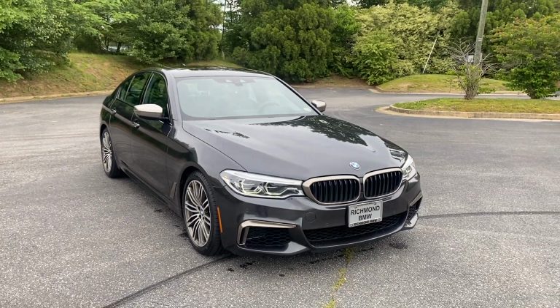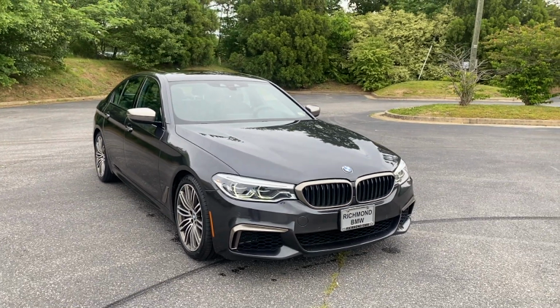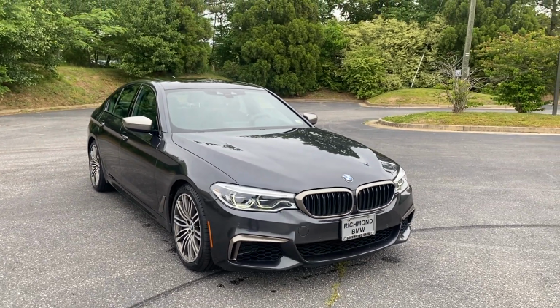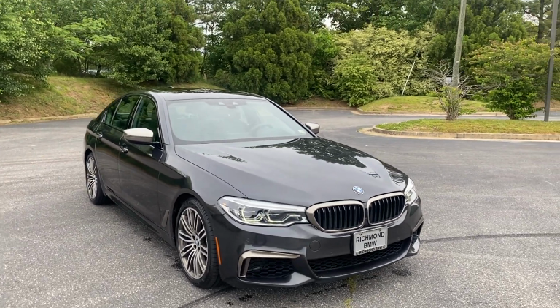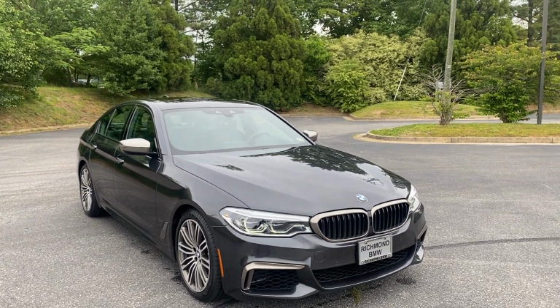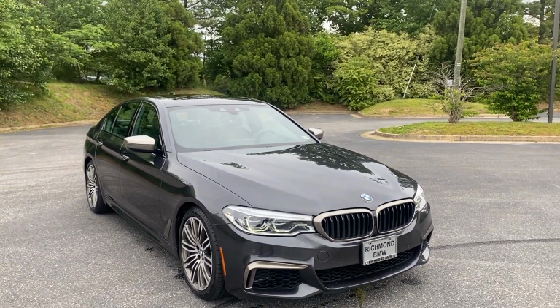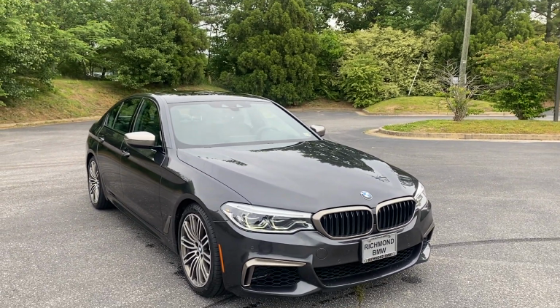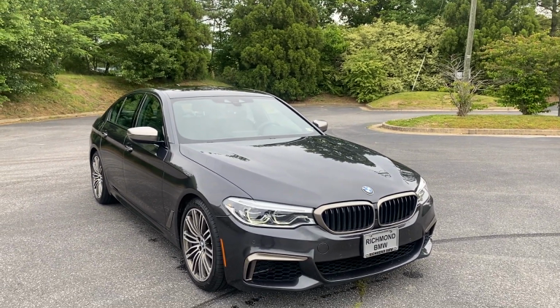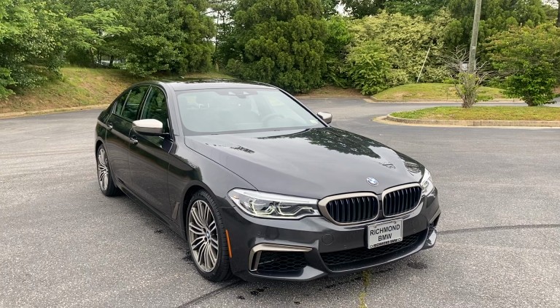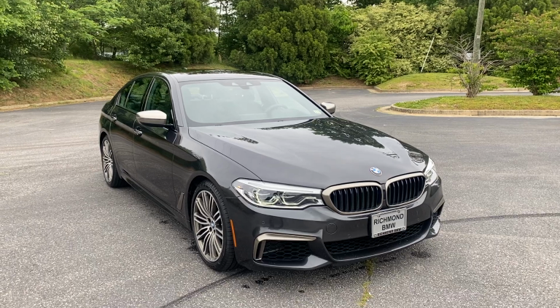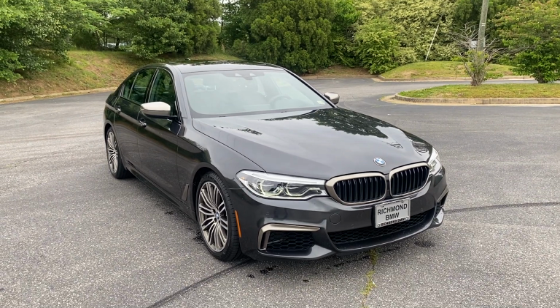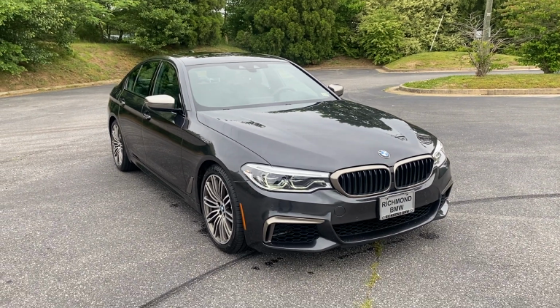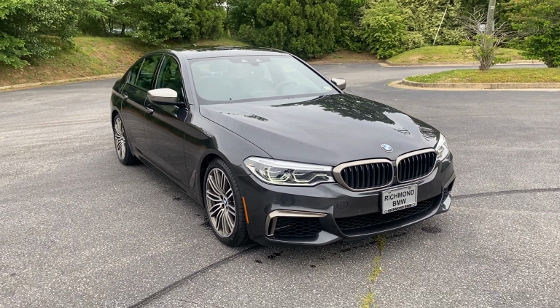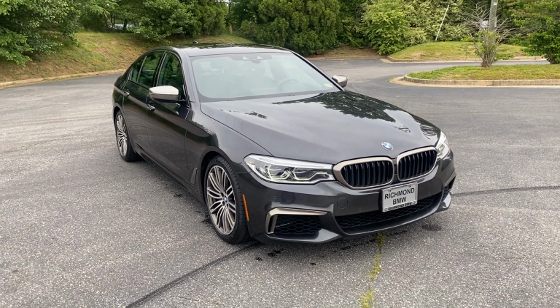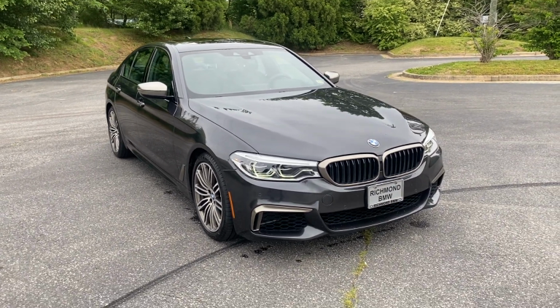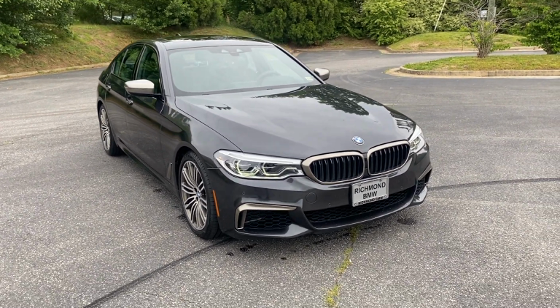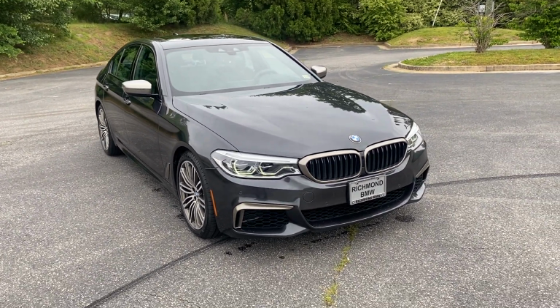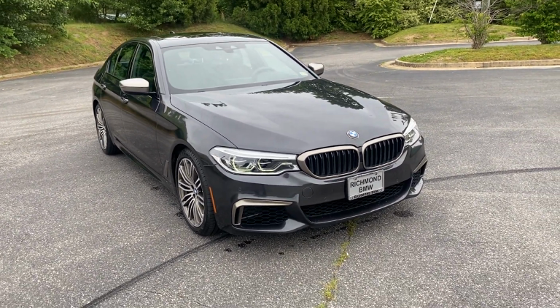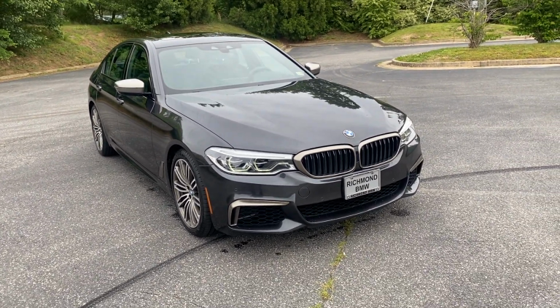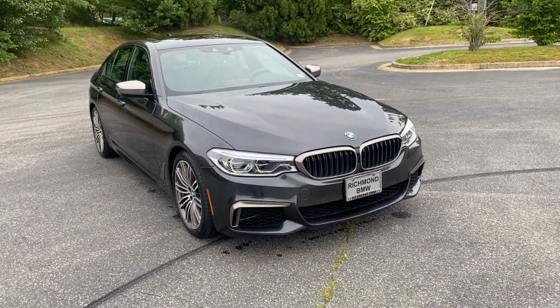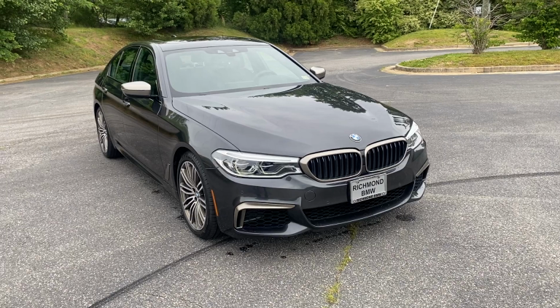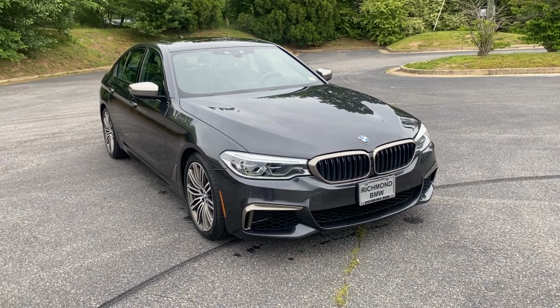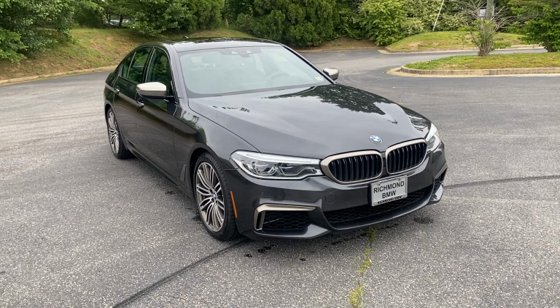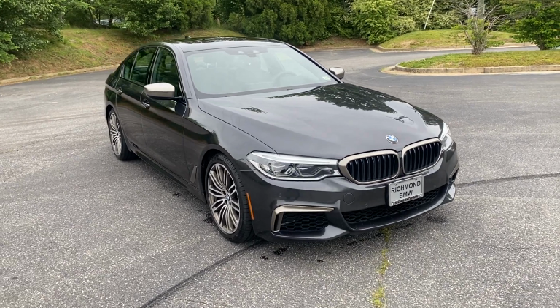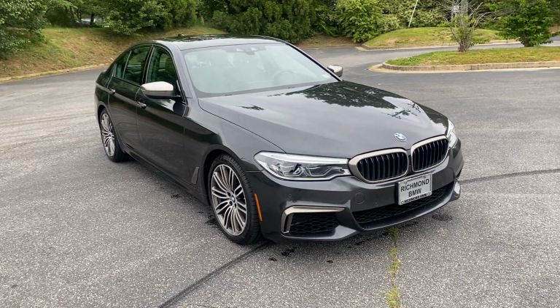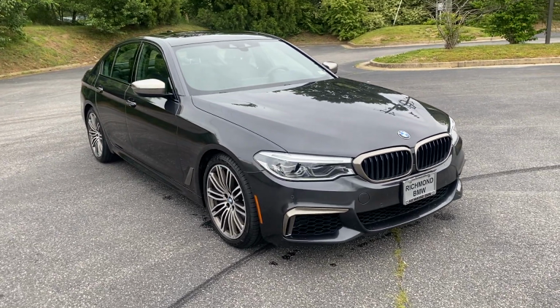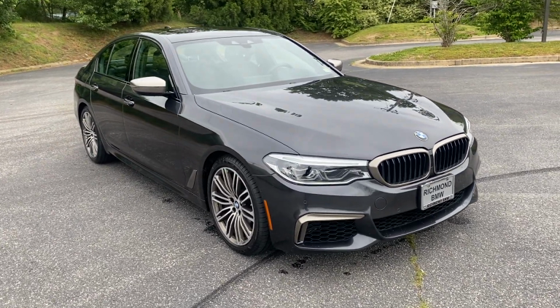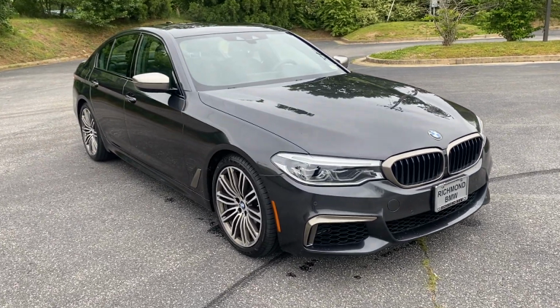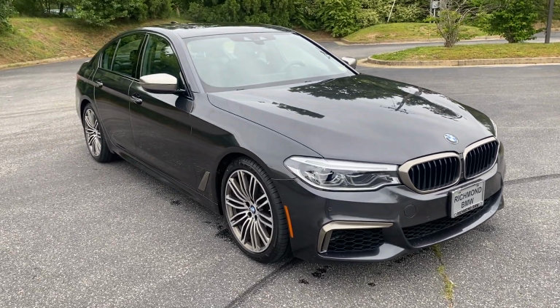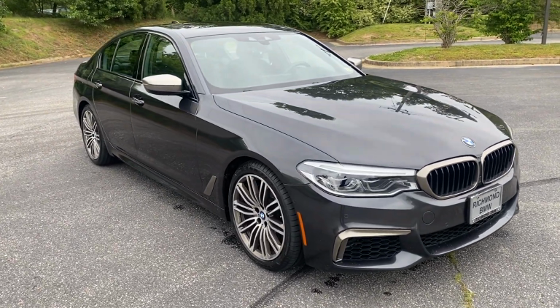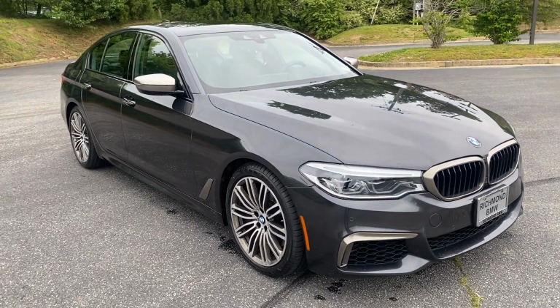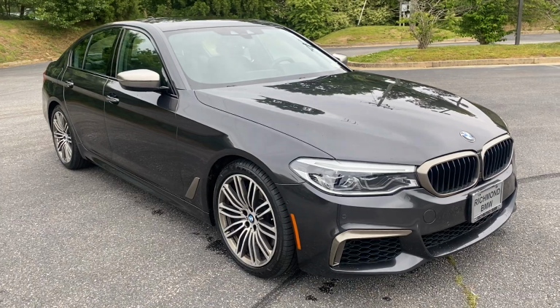This is the 2018 BMW M550i X-Drive. We're going to do a brief walk around, go over some features and condition of the vehicle. We'll start with the front.